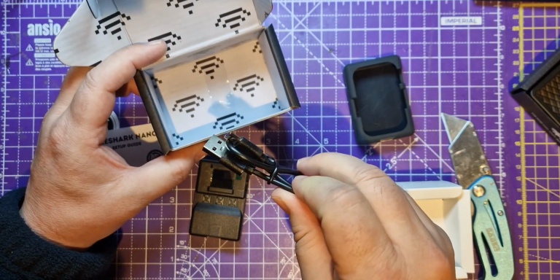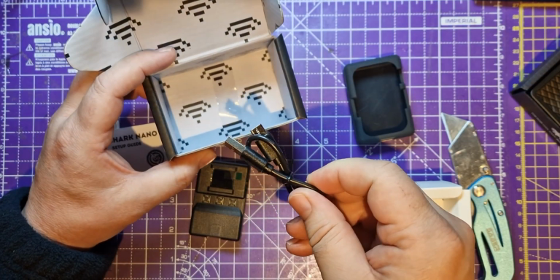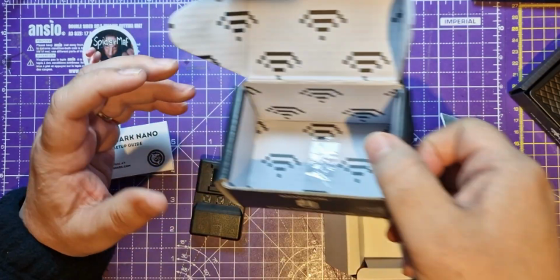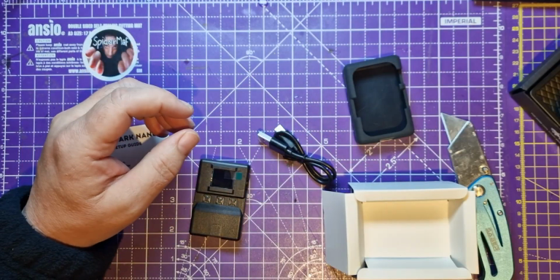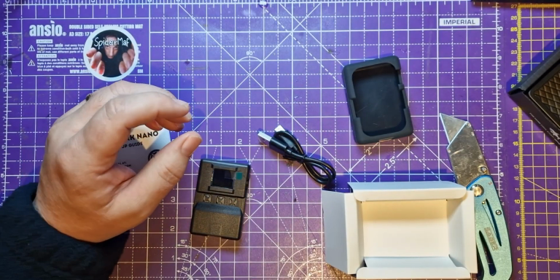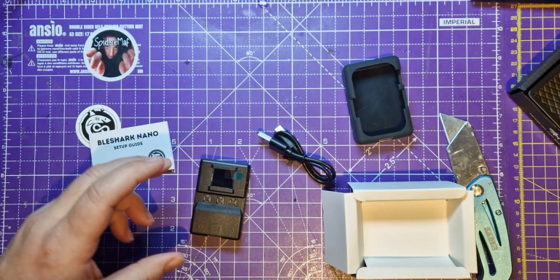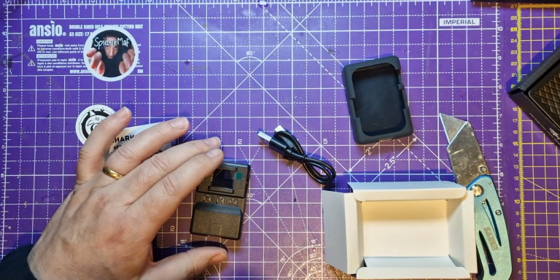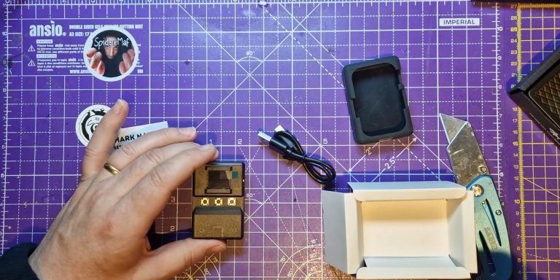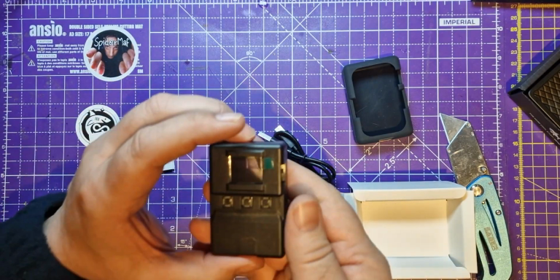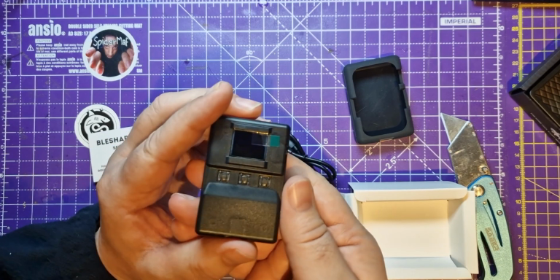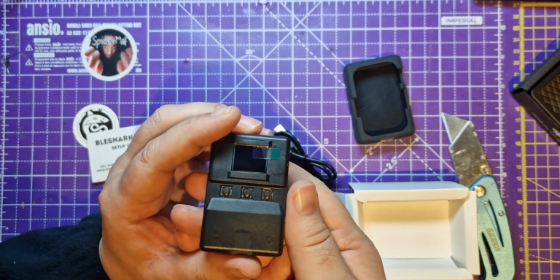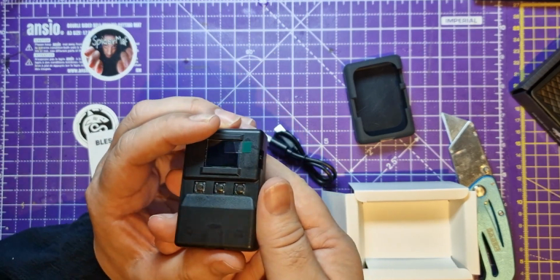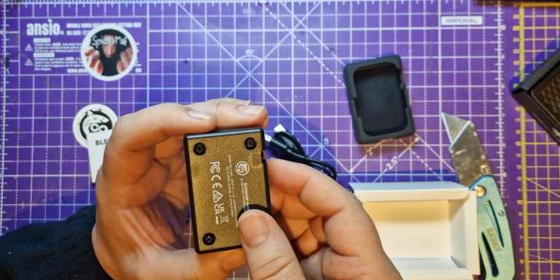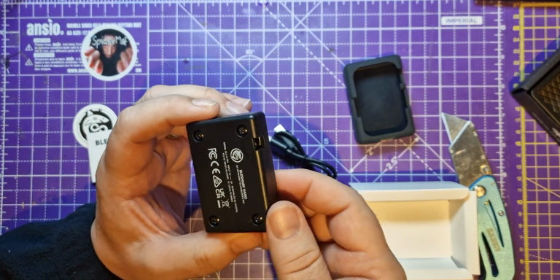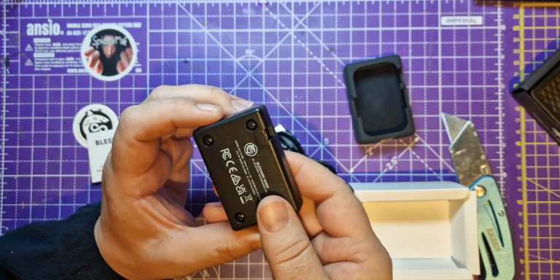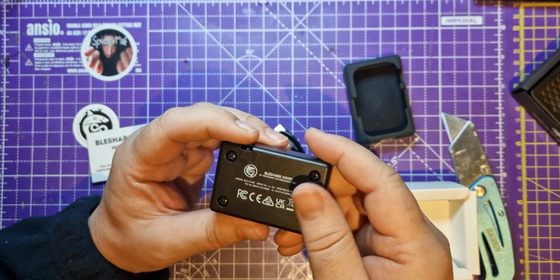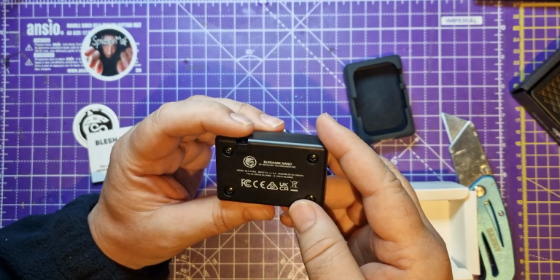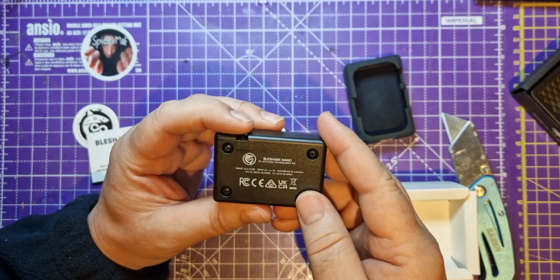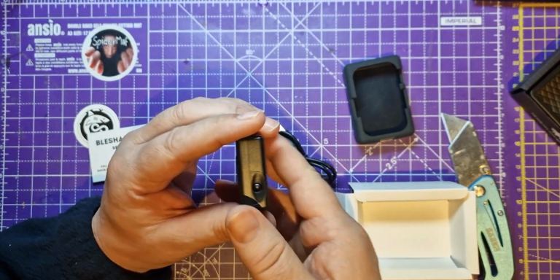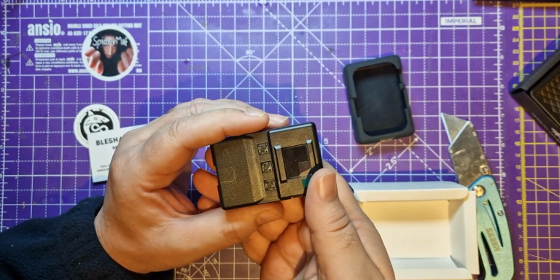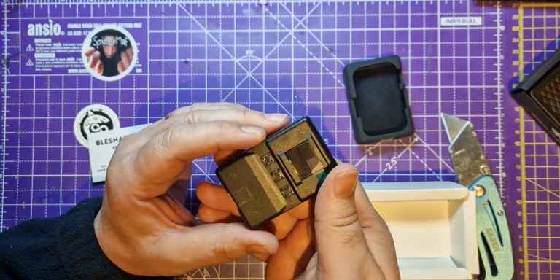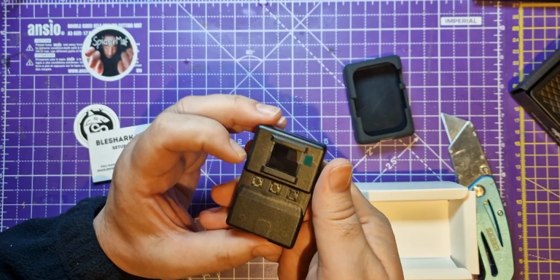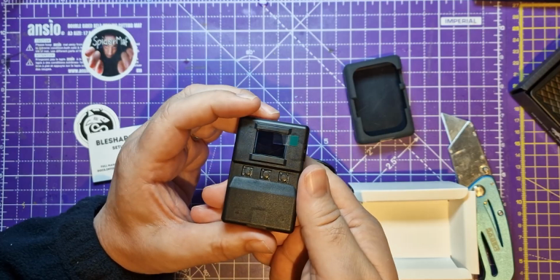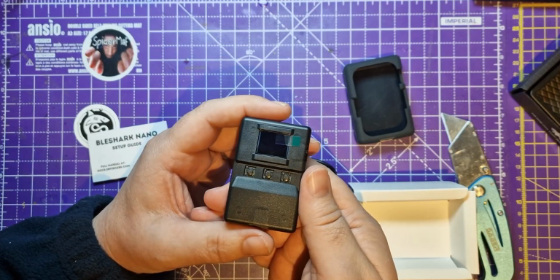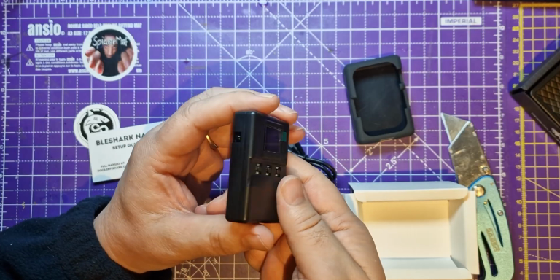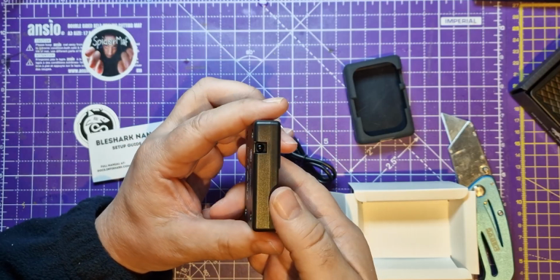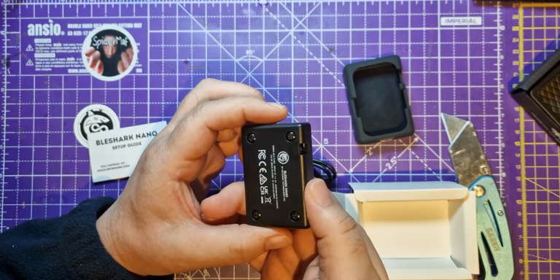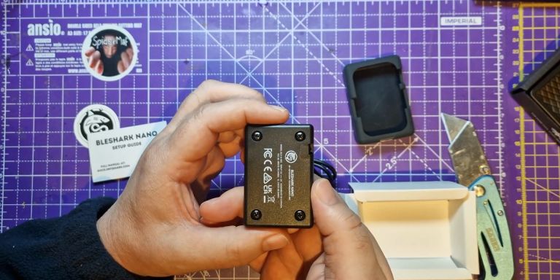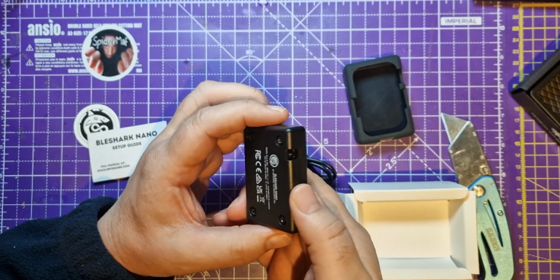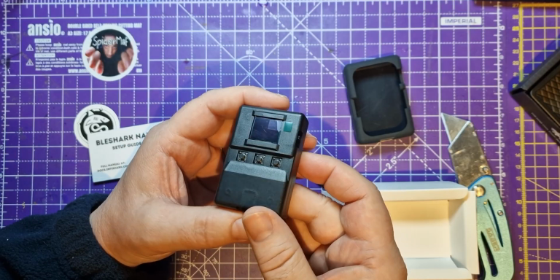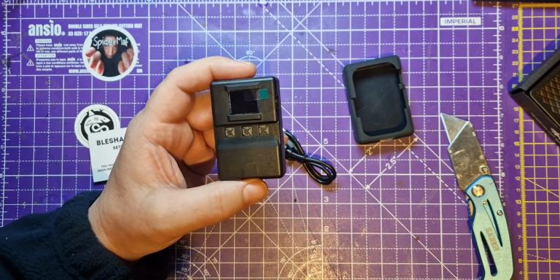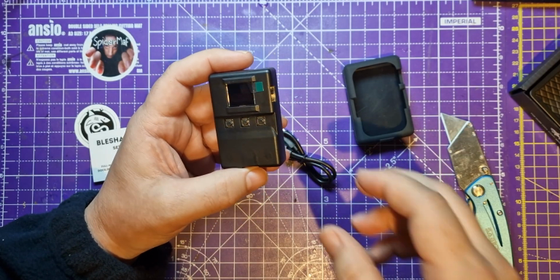I was a bit late for the party on the Flipper Zero — I always wanted one, and now they've got a bit of a reputation. So when I saw this was being Kickstarted, I thought I'd have a go at getting my hands on one of these, and managed to do it.